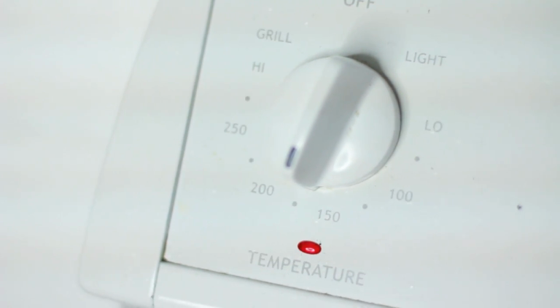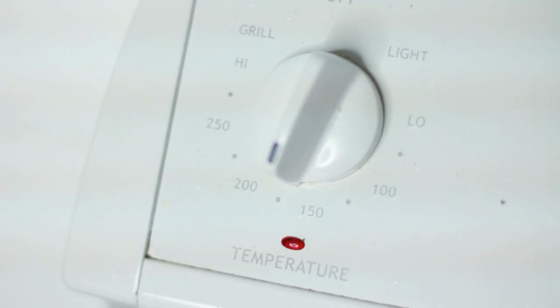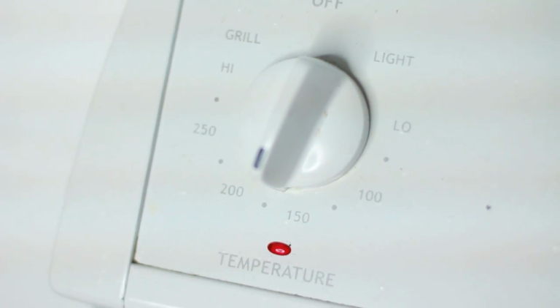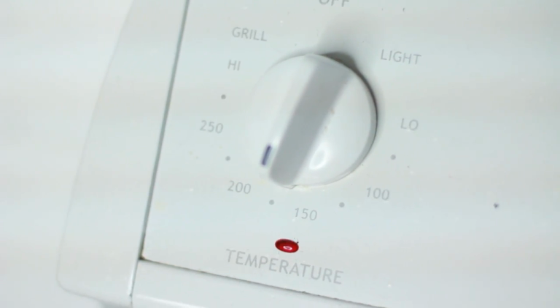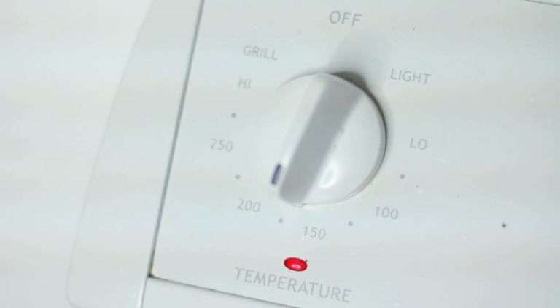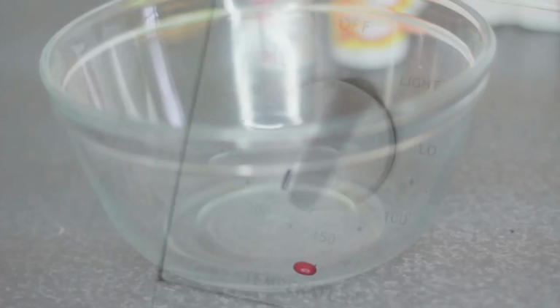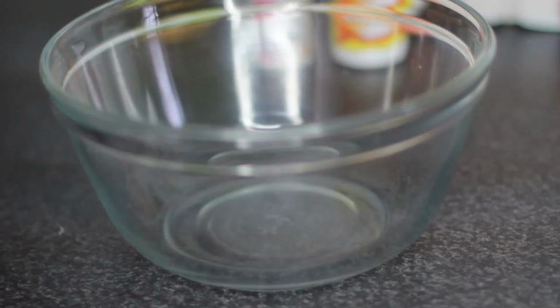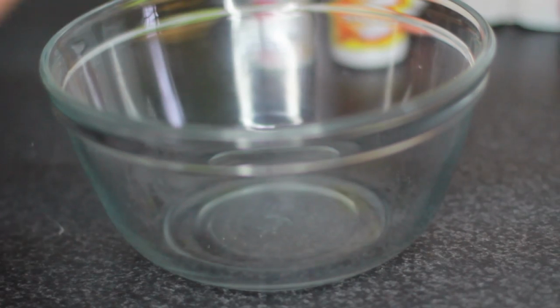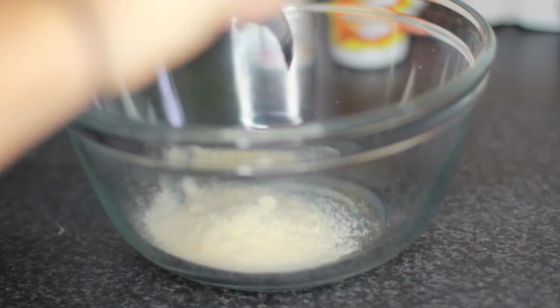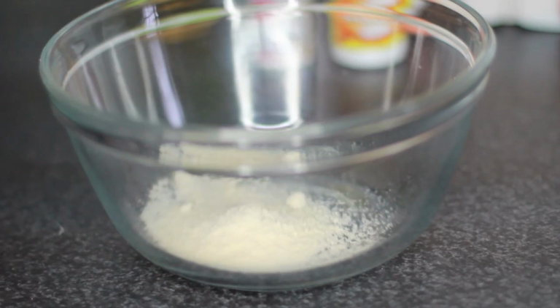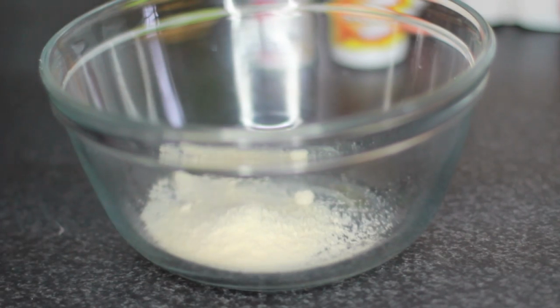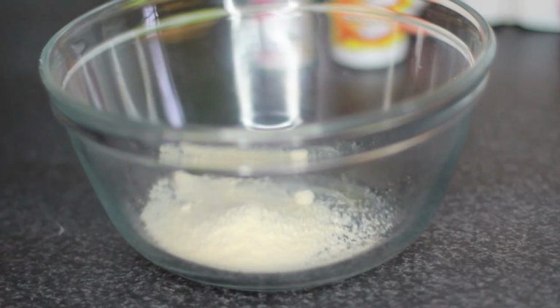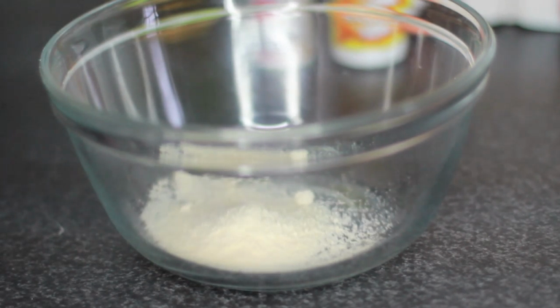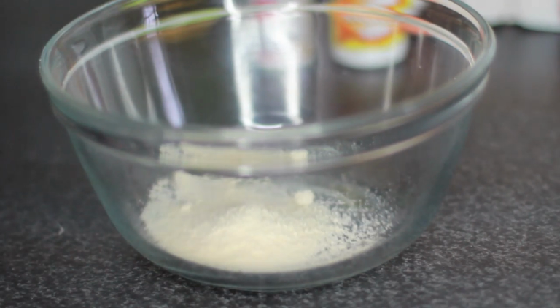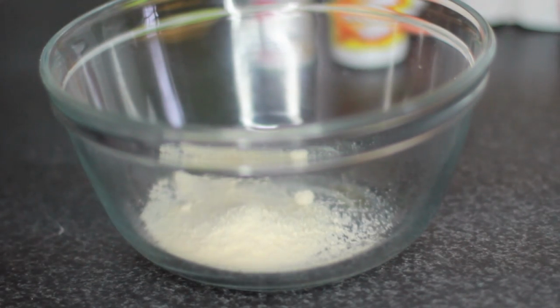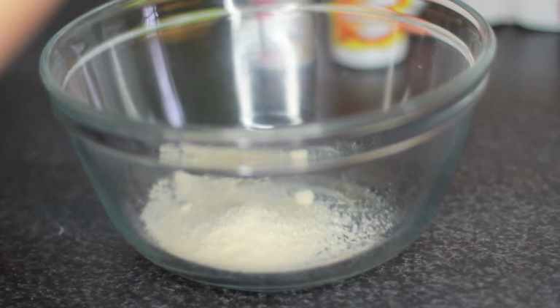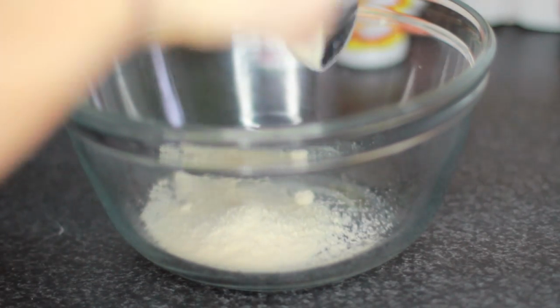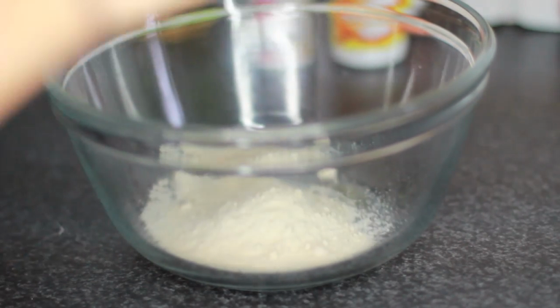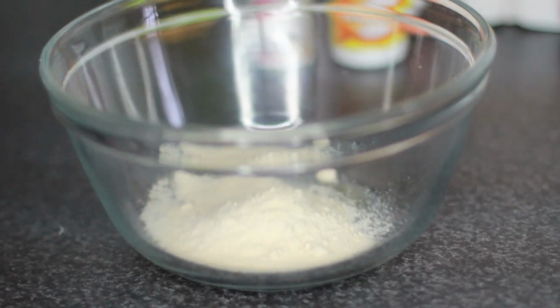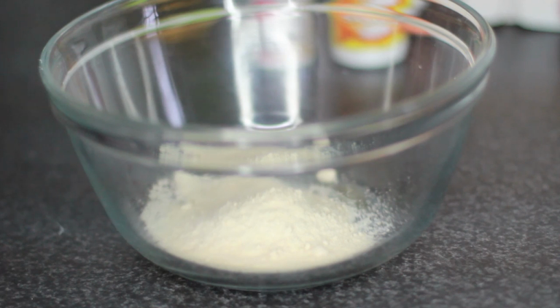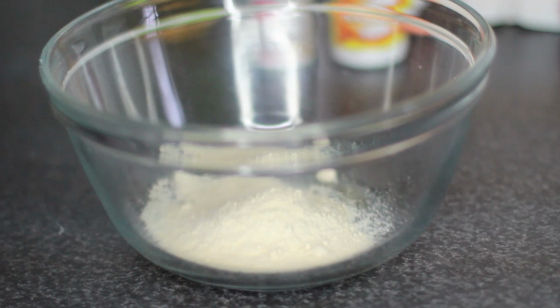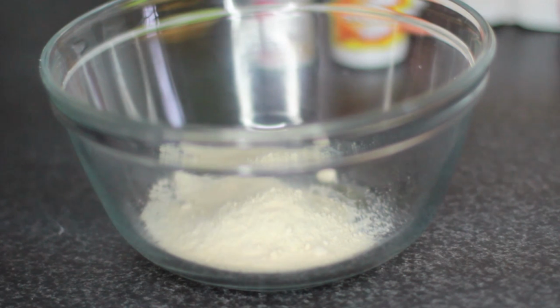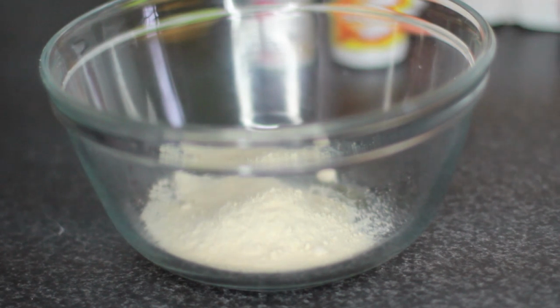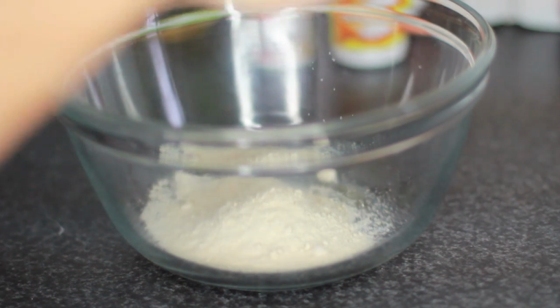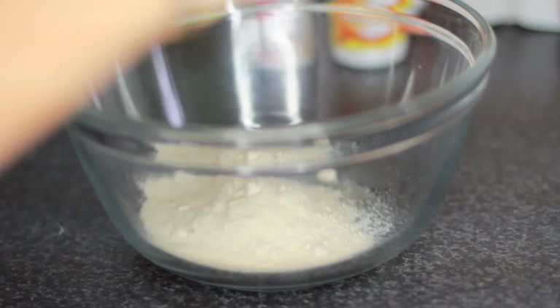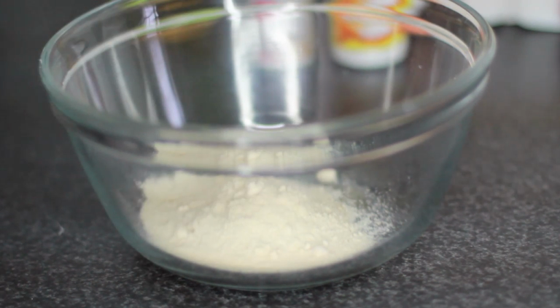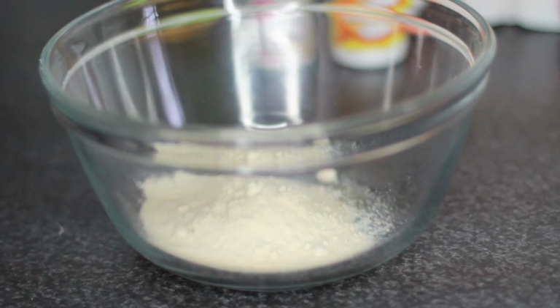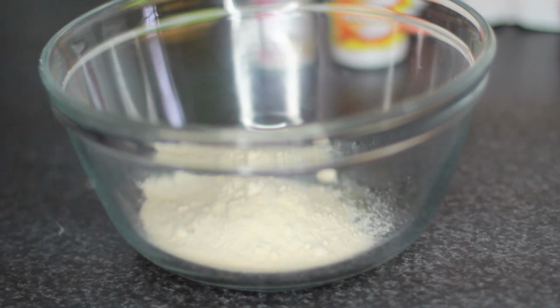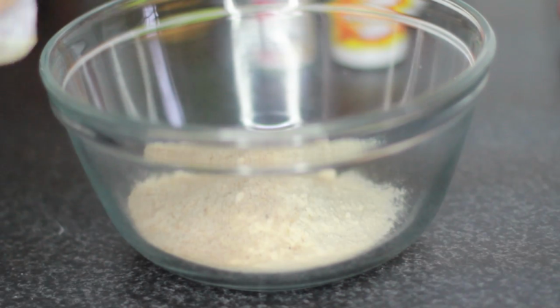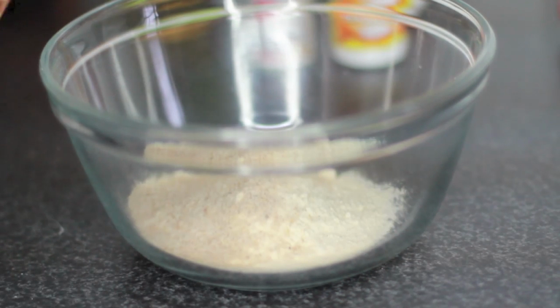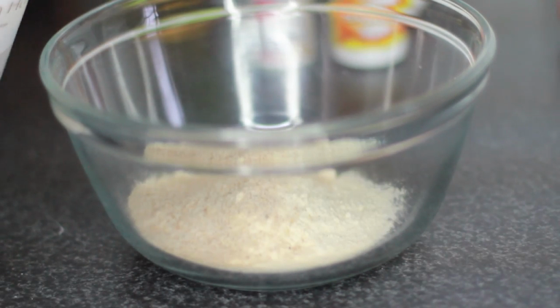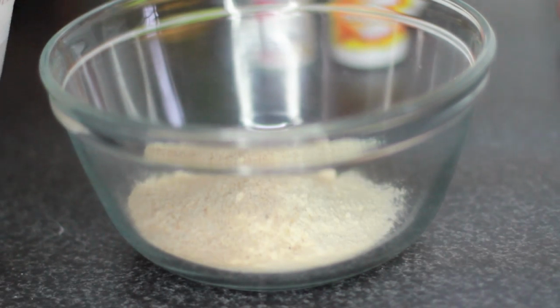Pre-heat your oven to about 160 degrees Celsius, and then you want to mix together all of your dry ingredients in a large bowl. I'll write all of the precise measurements in the down bar.